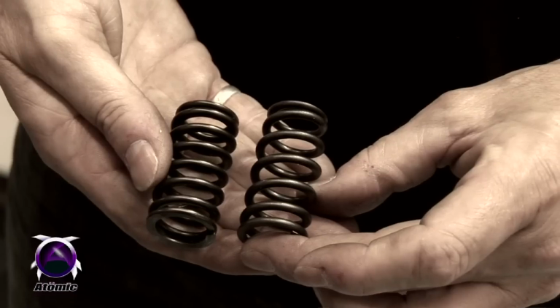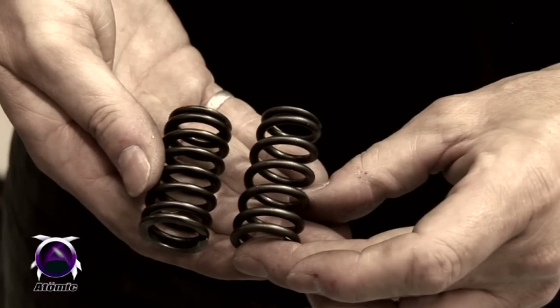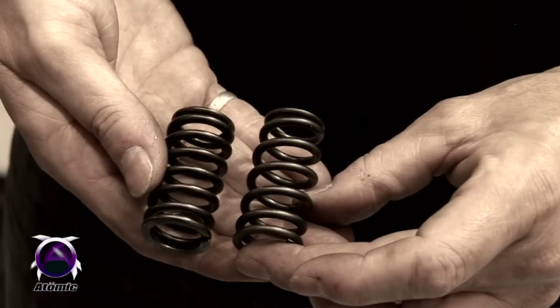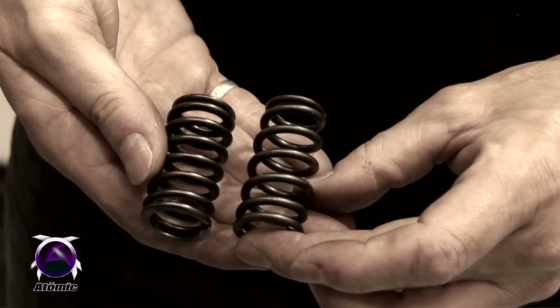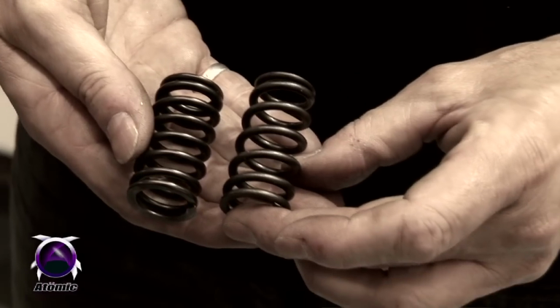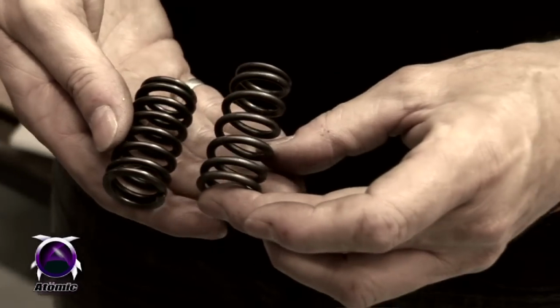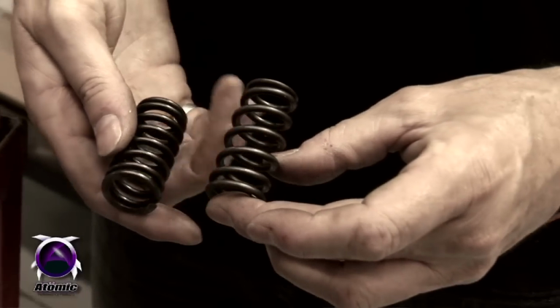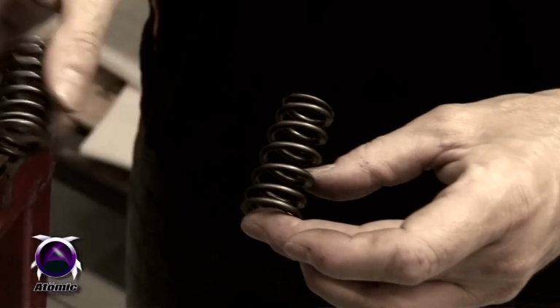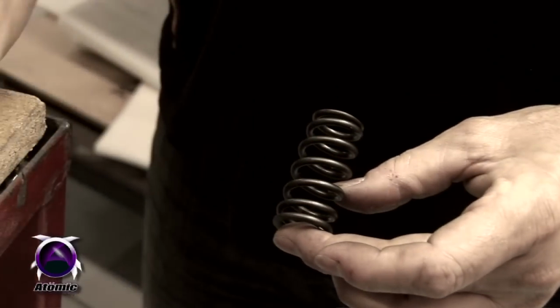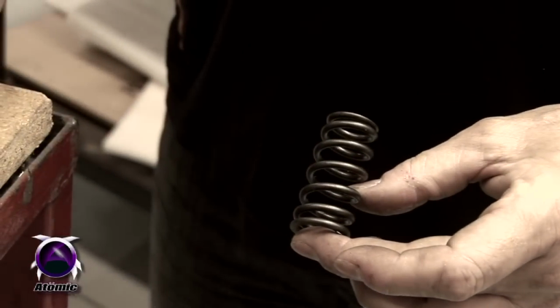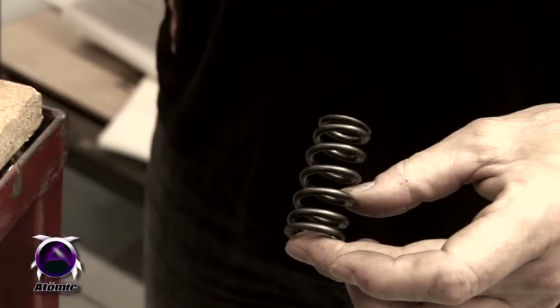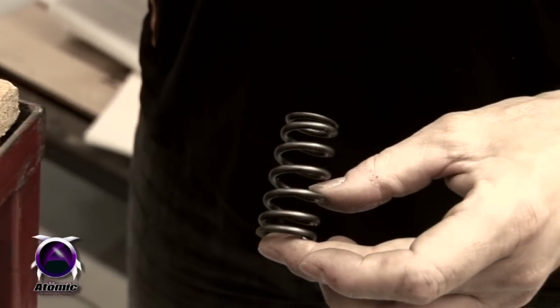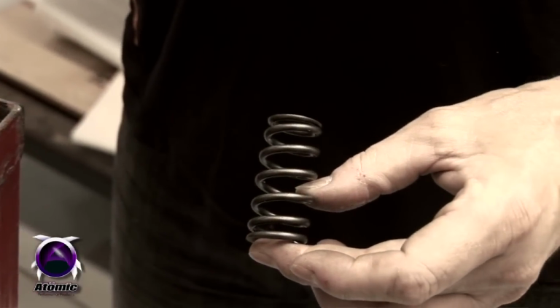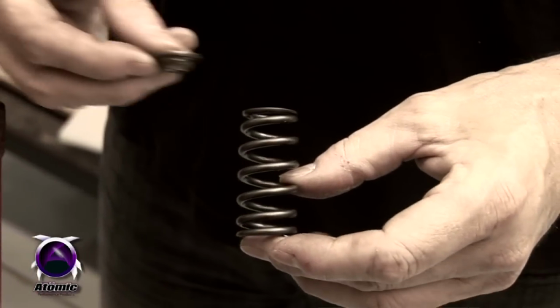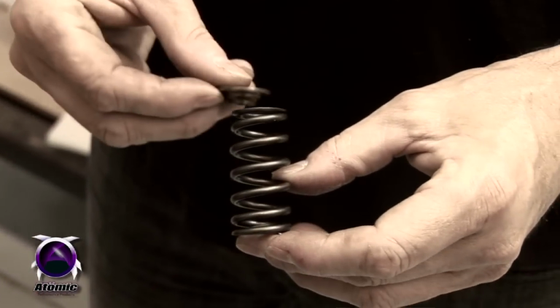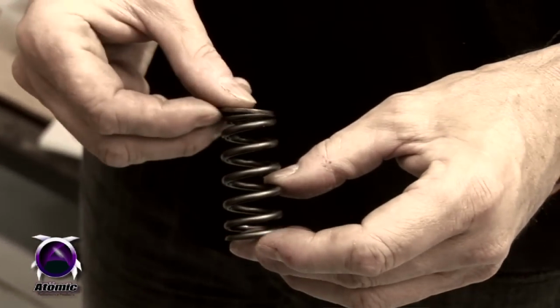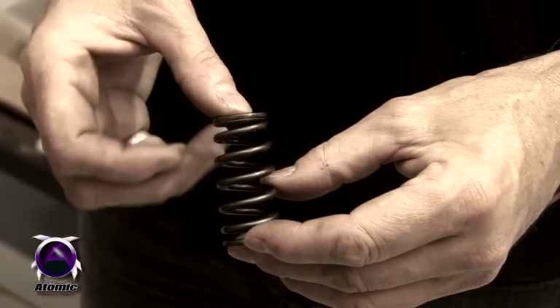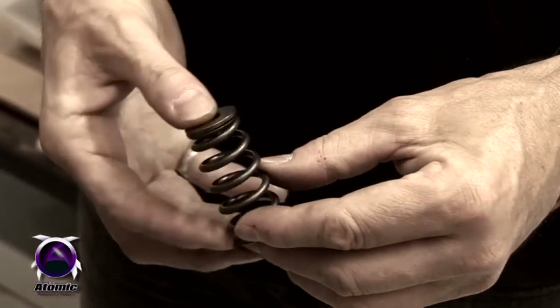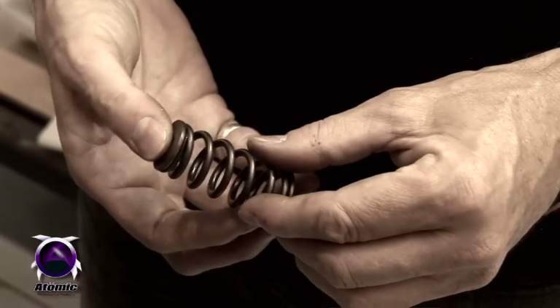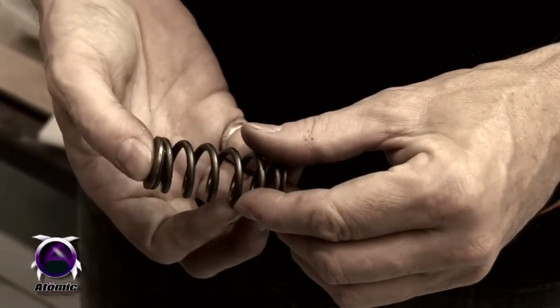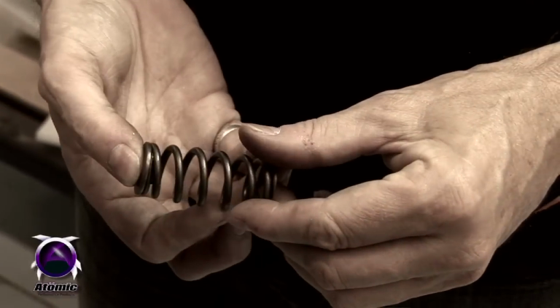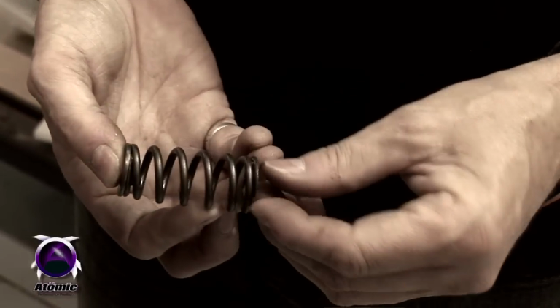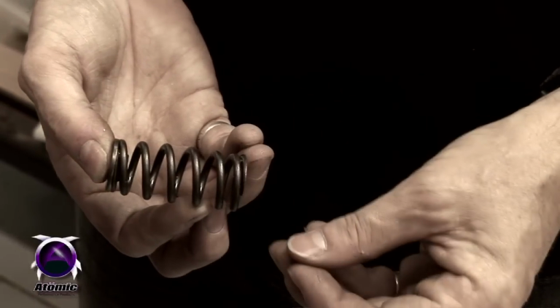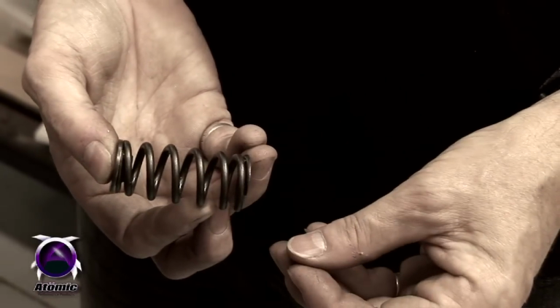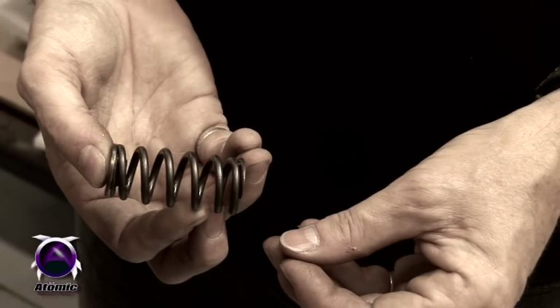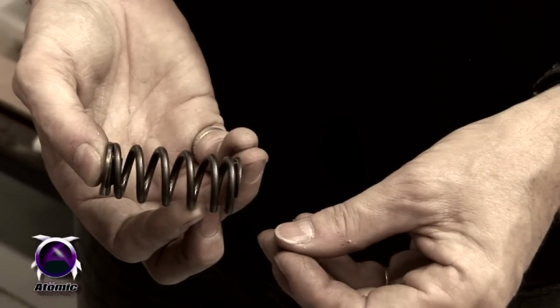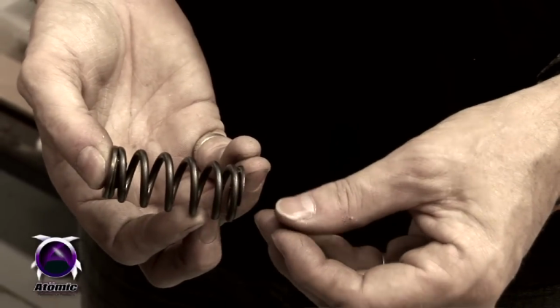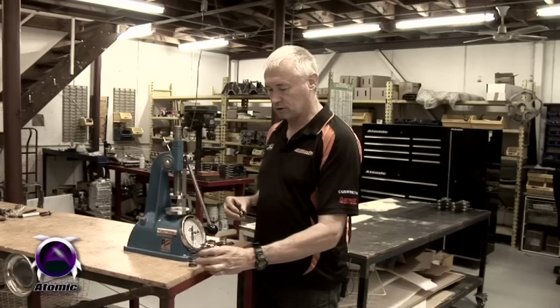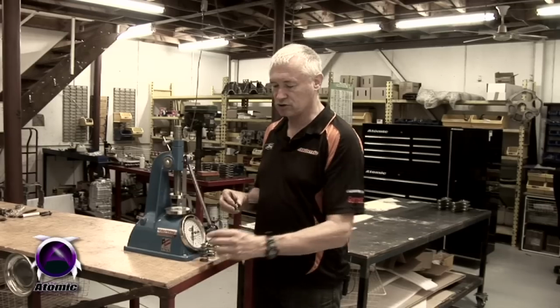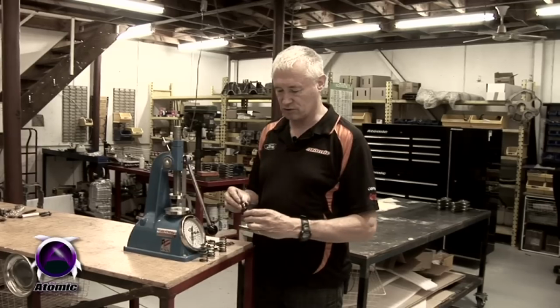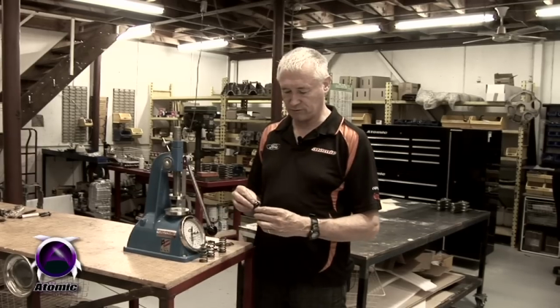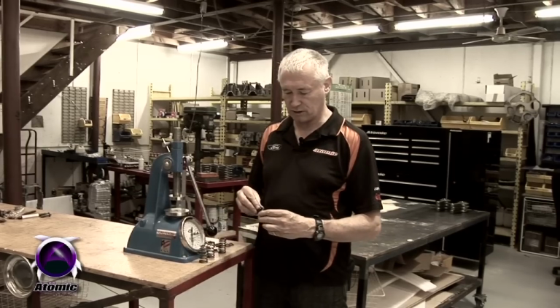We designed our spring as a conical spring, the same as the factory spring, so they fit the original retainer quite well. There's no need to buy a special retainer — you can use the original valve train.